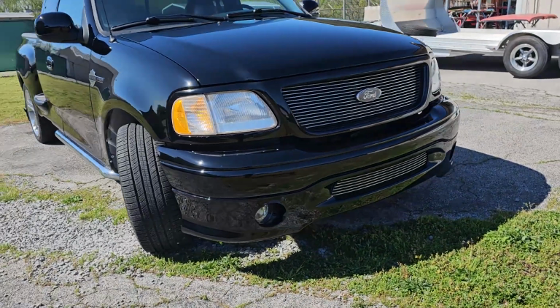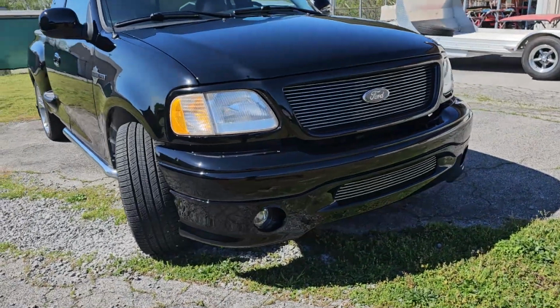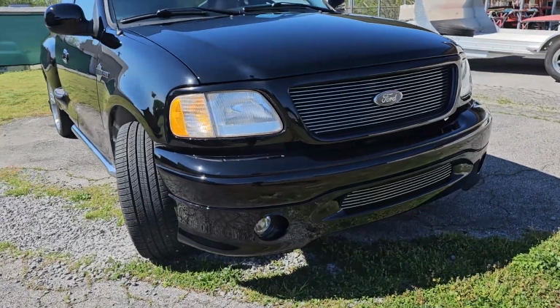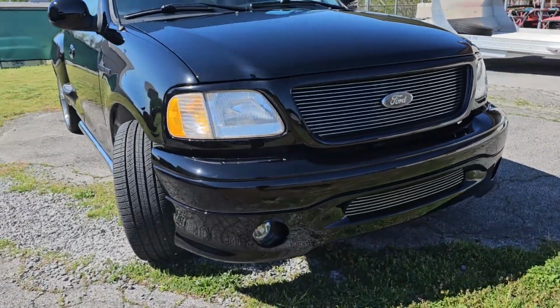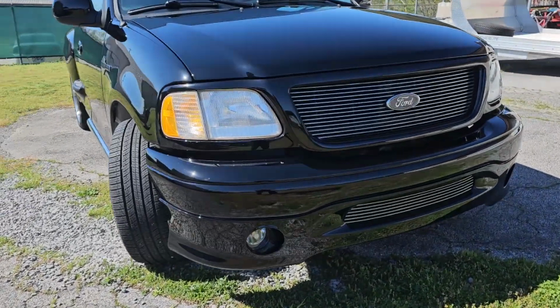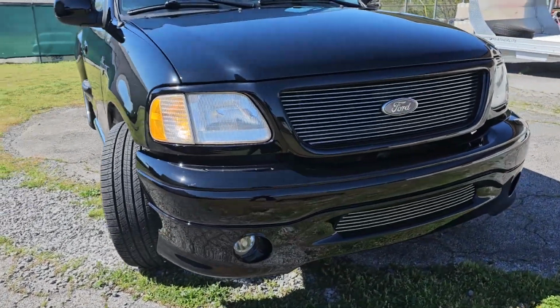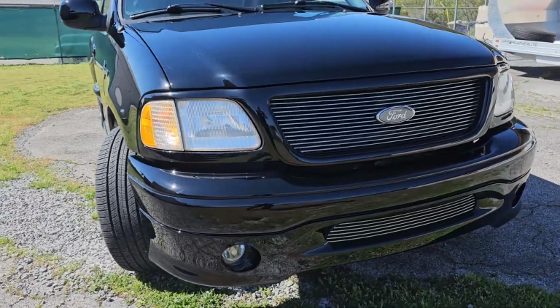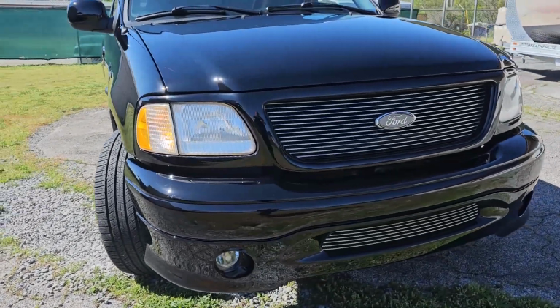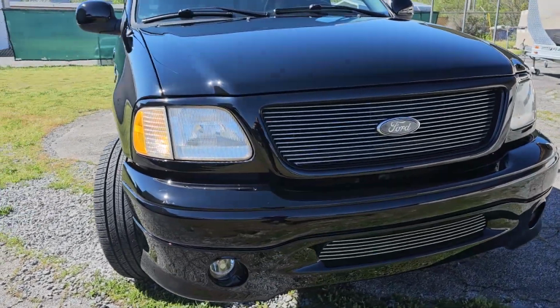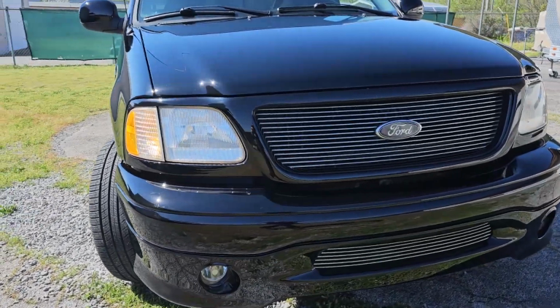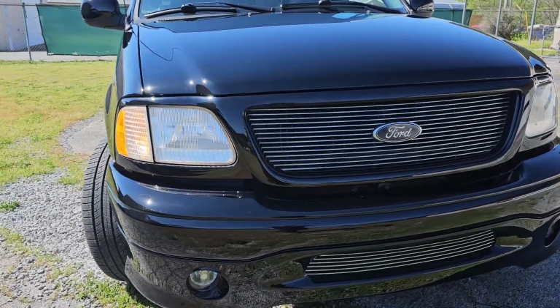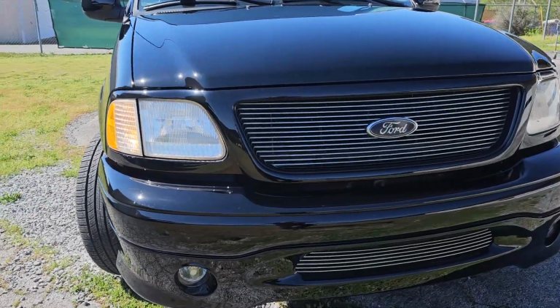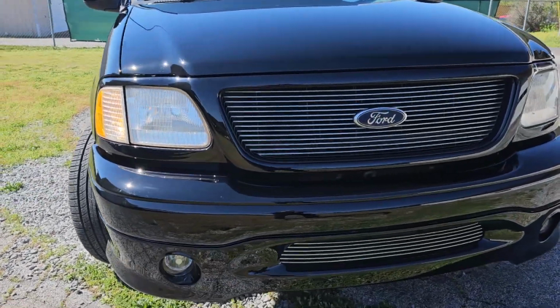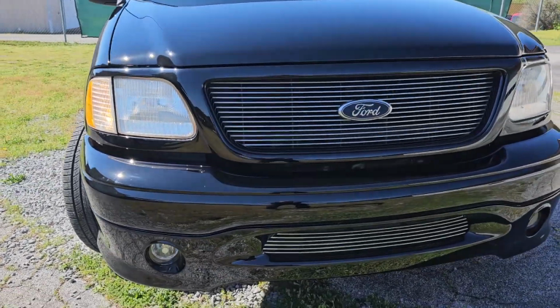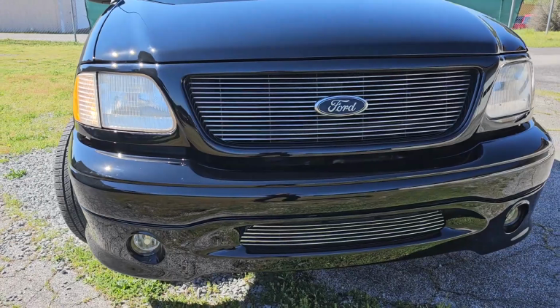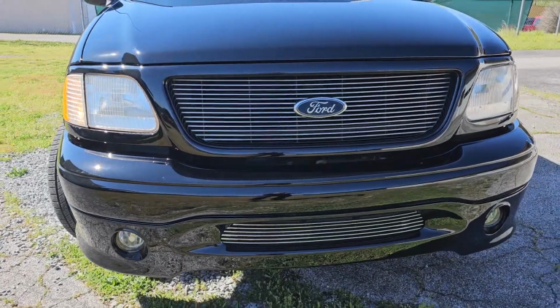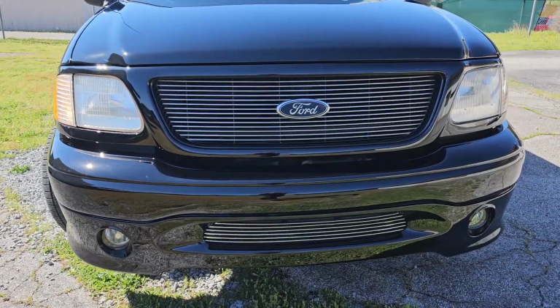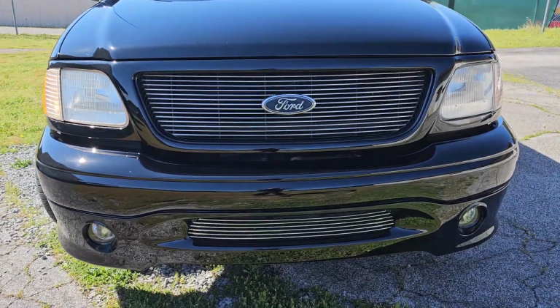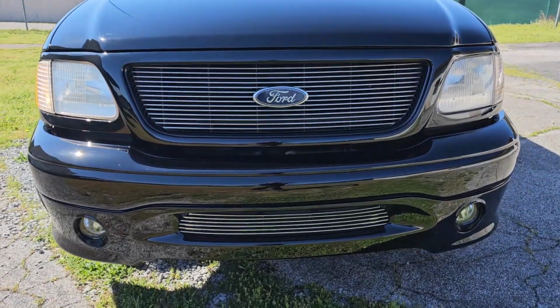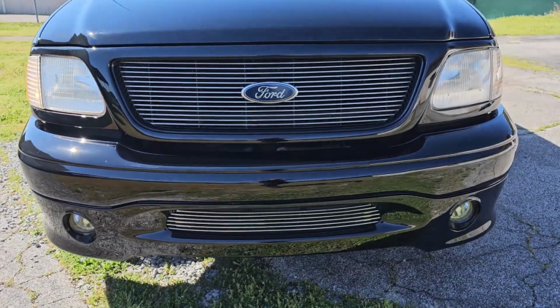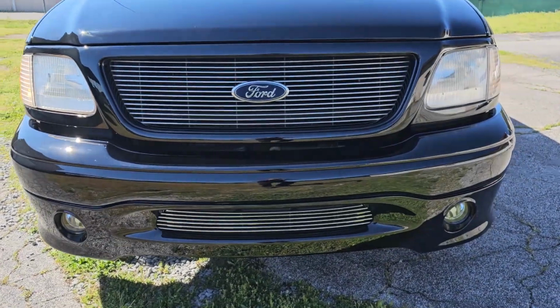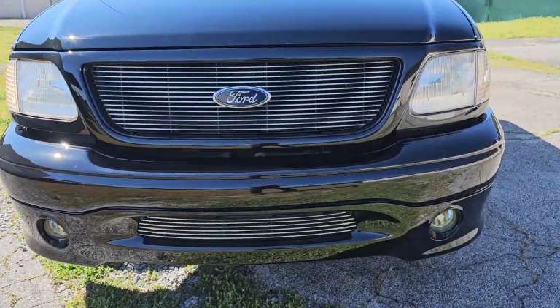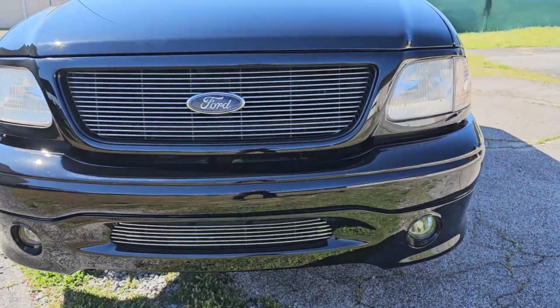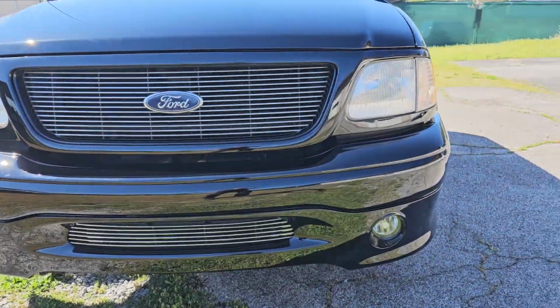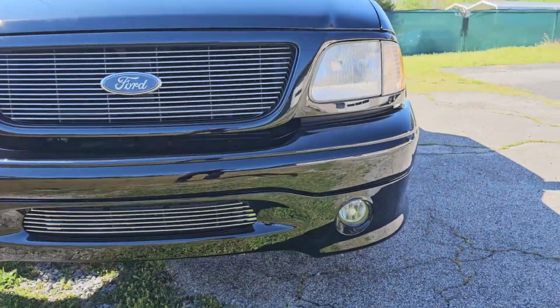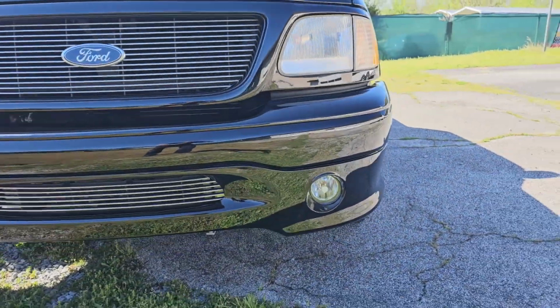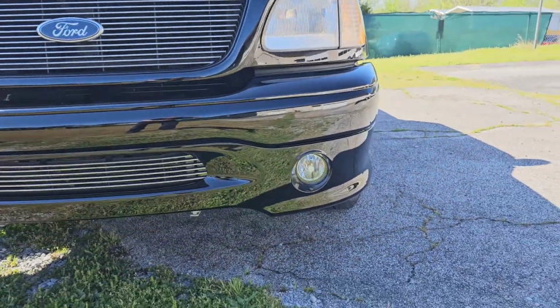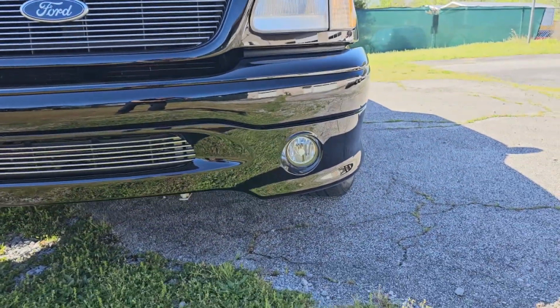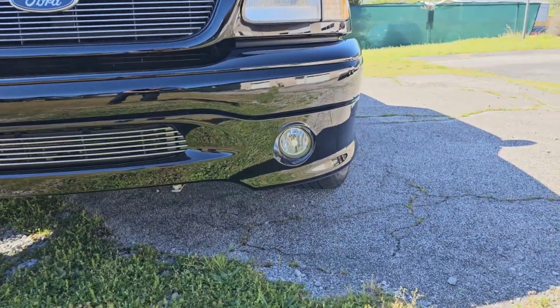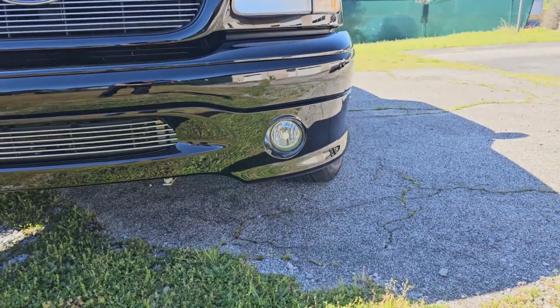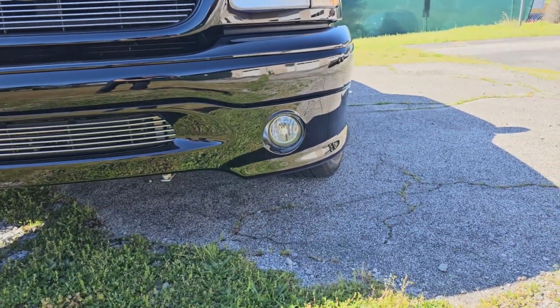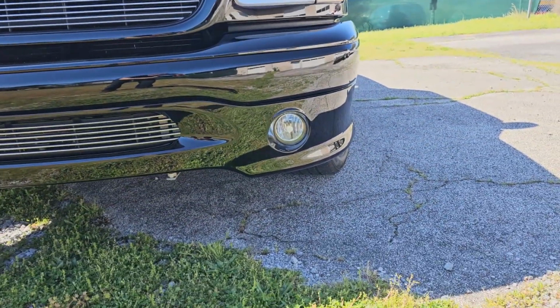Headlights are original. They're slightly cloudy, but they've been sanded and clear-coated. I've got new fog lights installed.